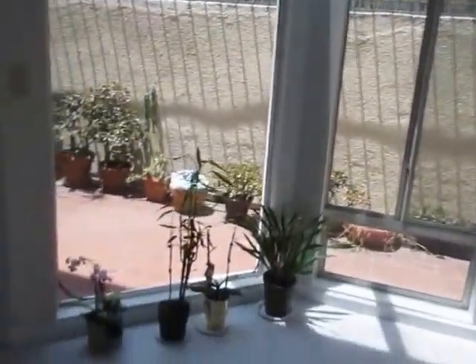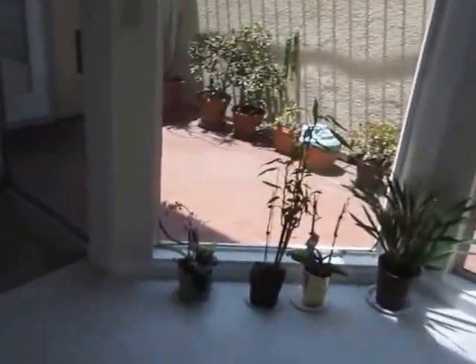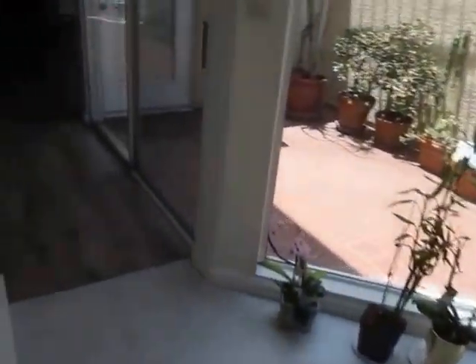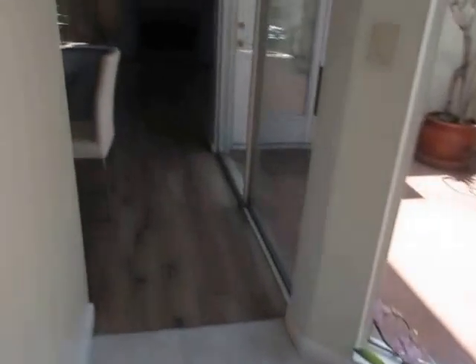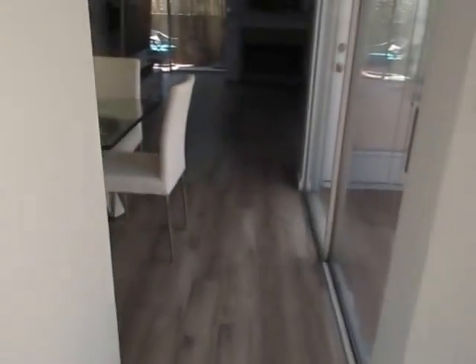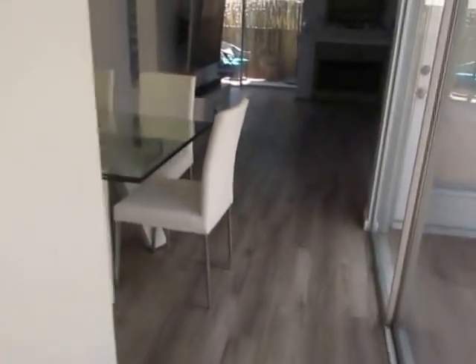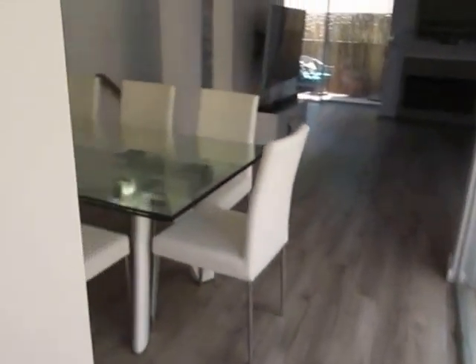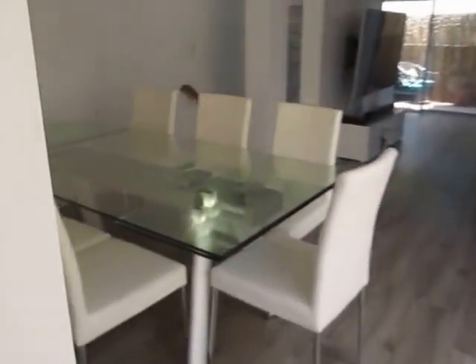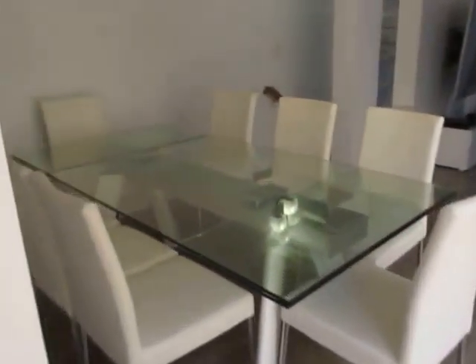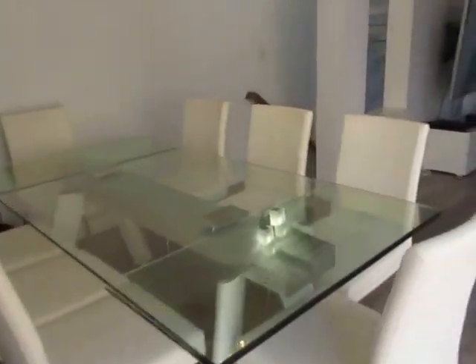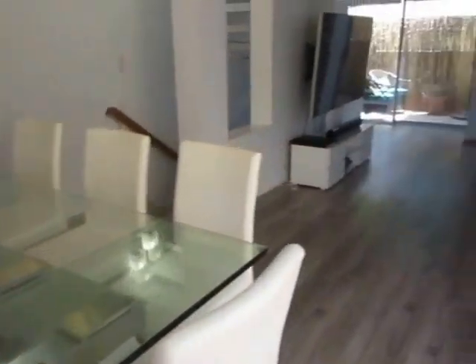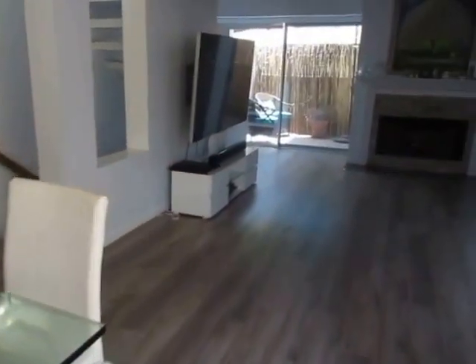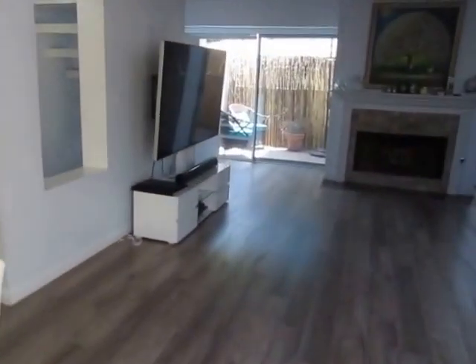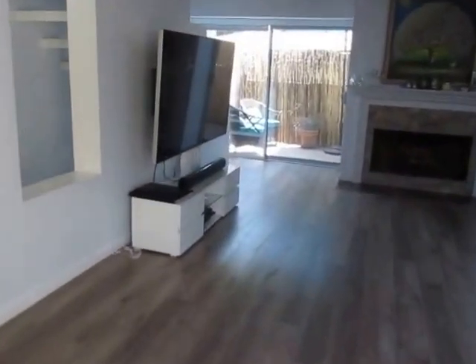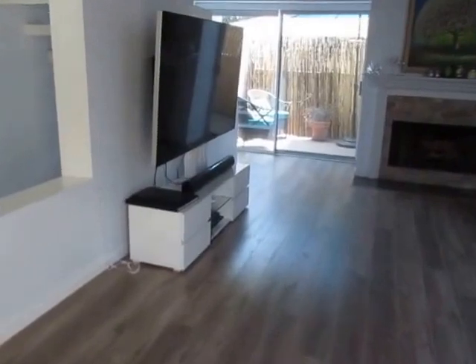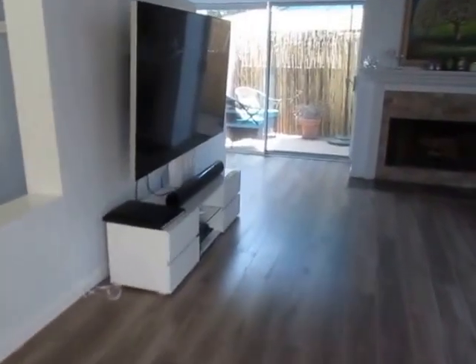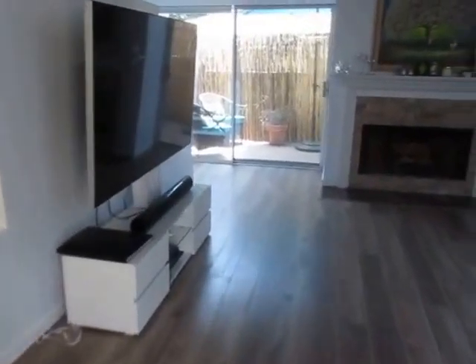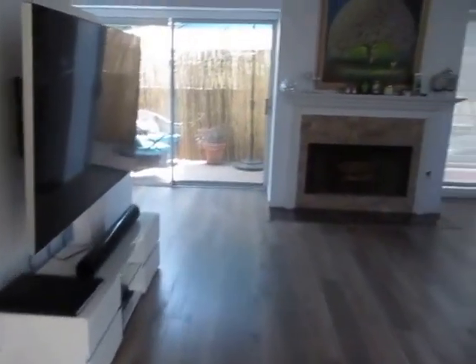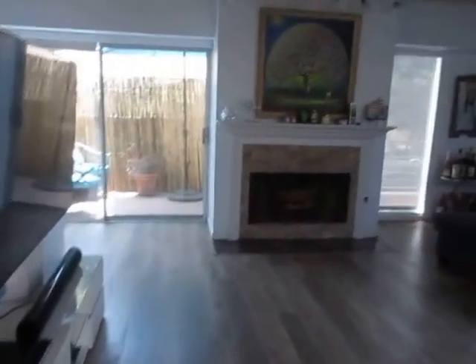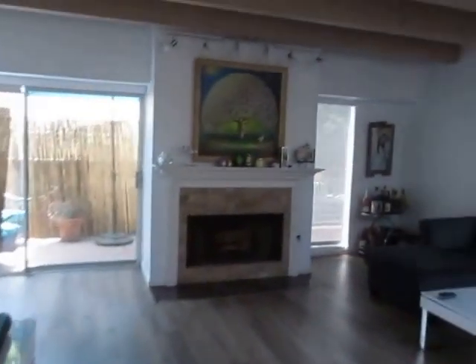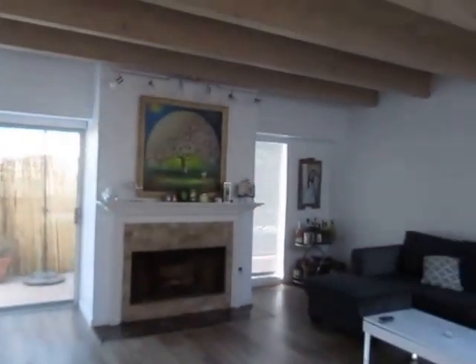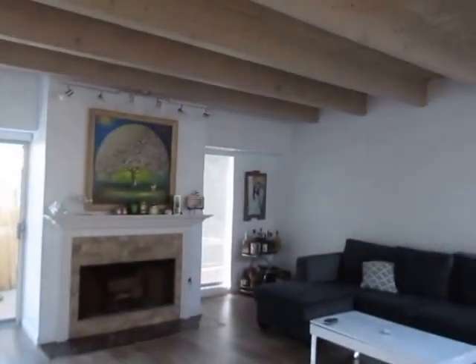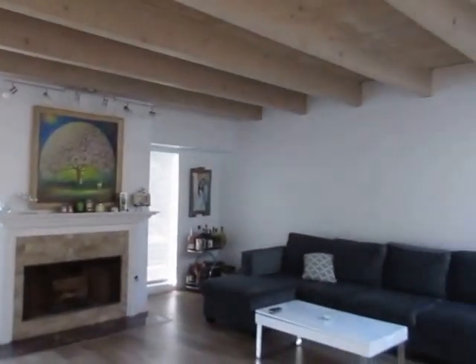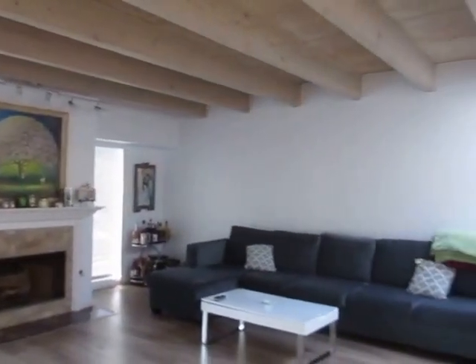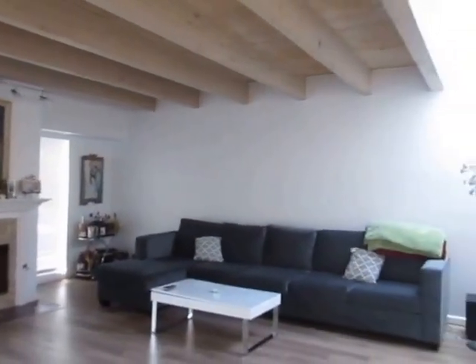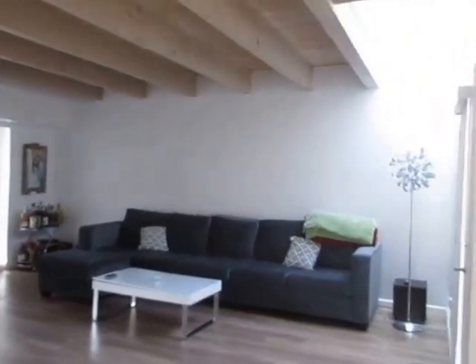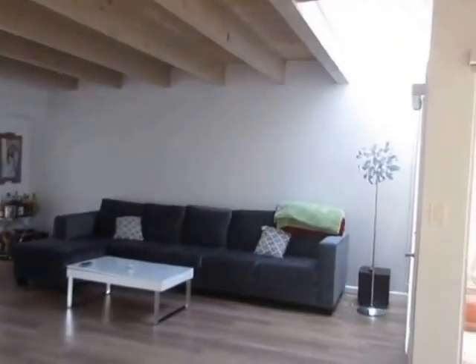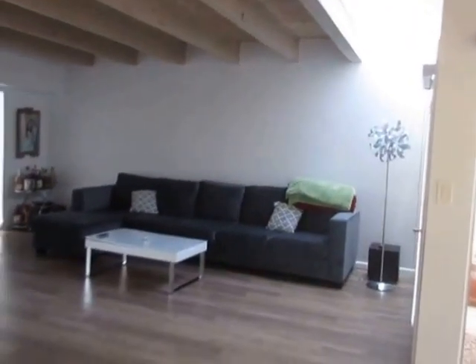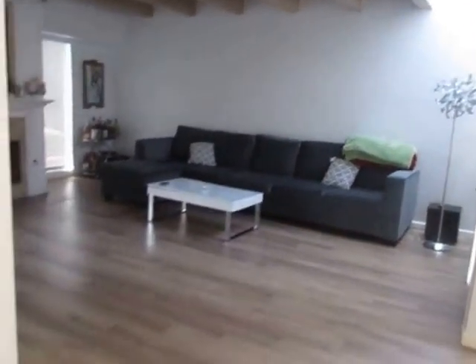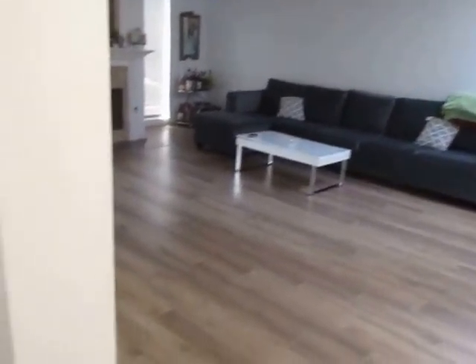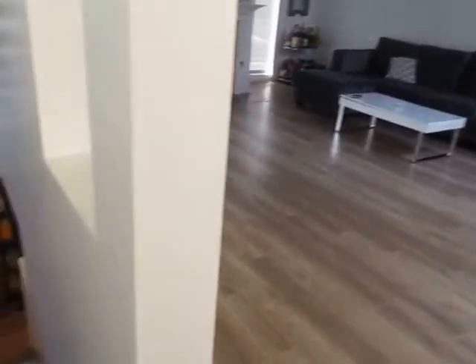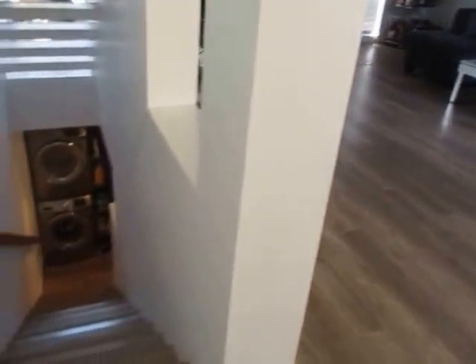This unit also gets great natural lighting. On the middle floor is the living room, dining room, kitchen, and private patio.